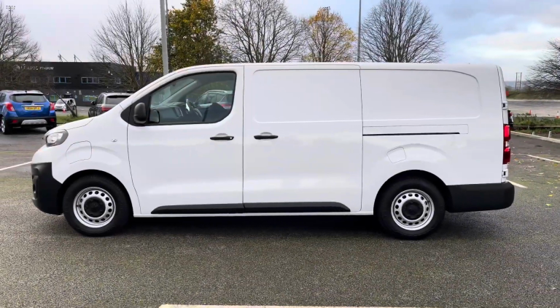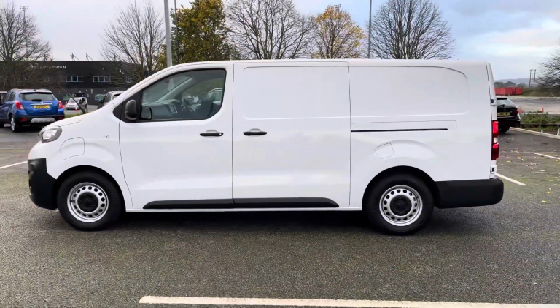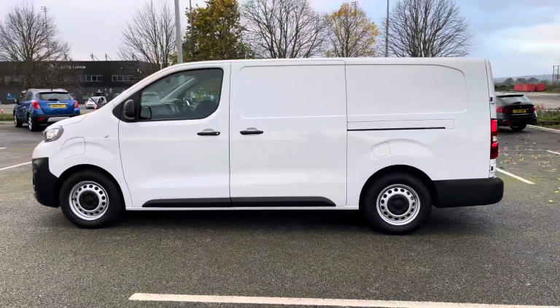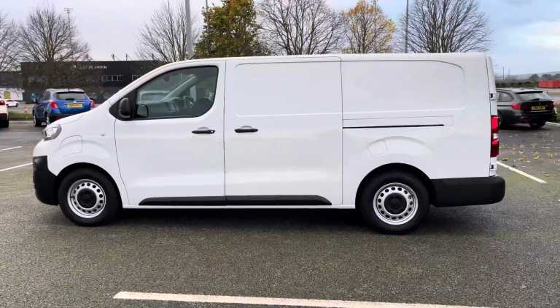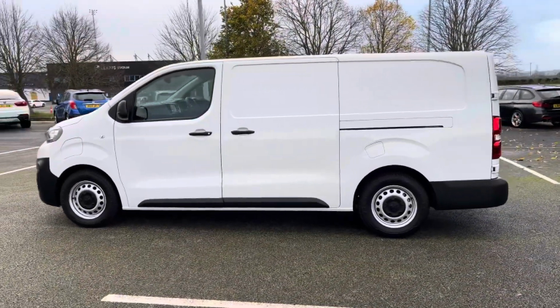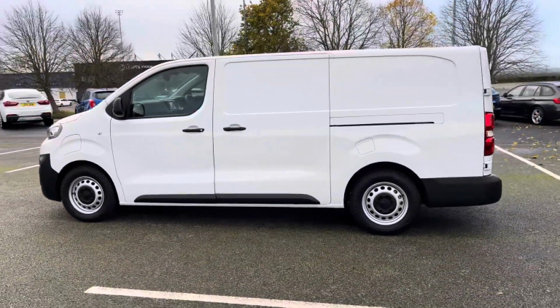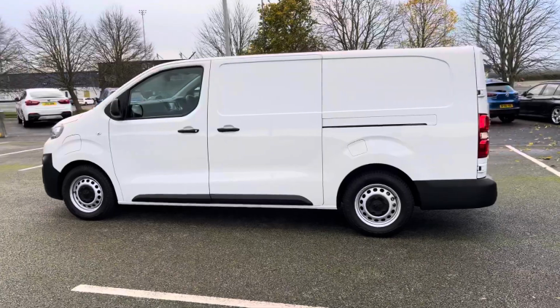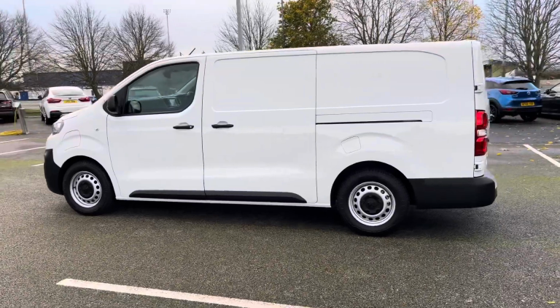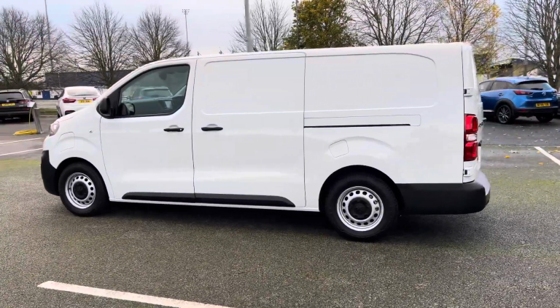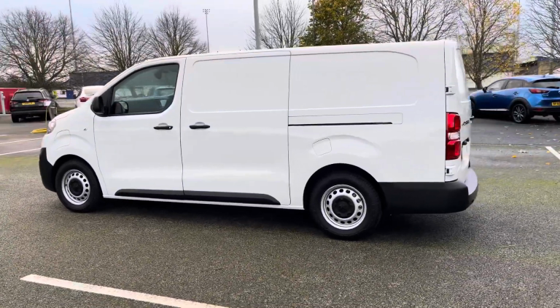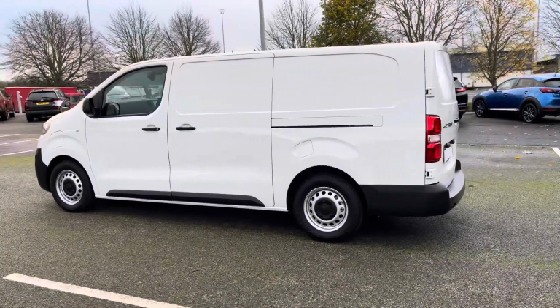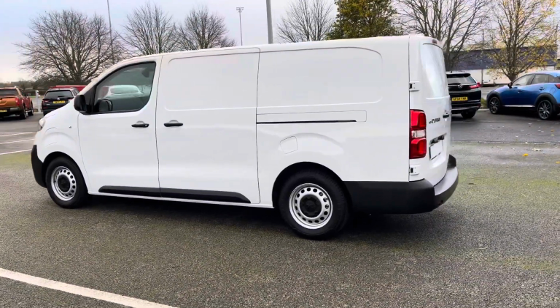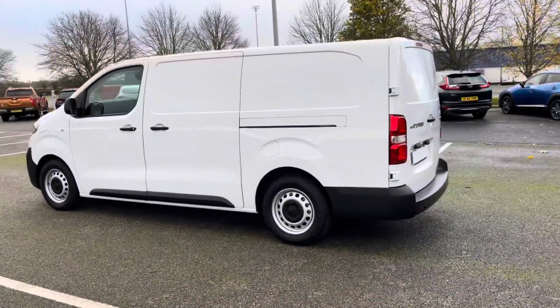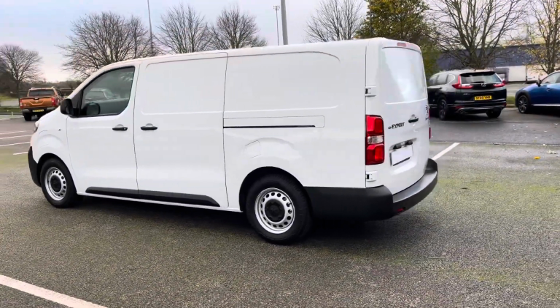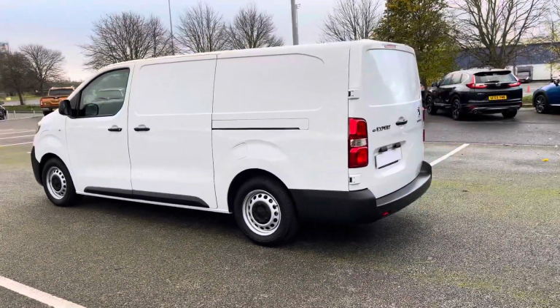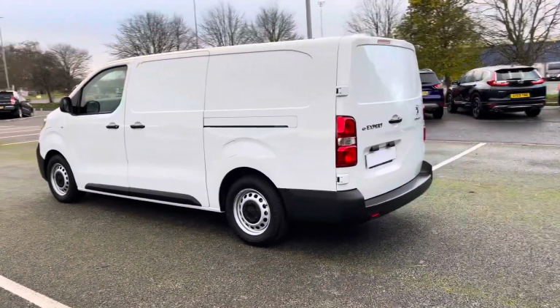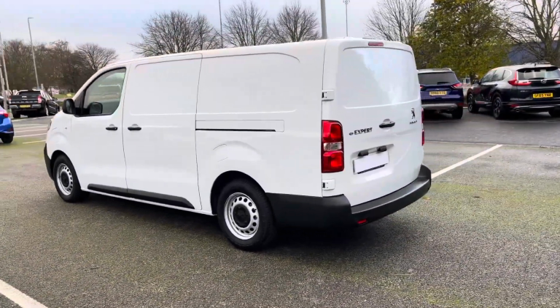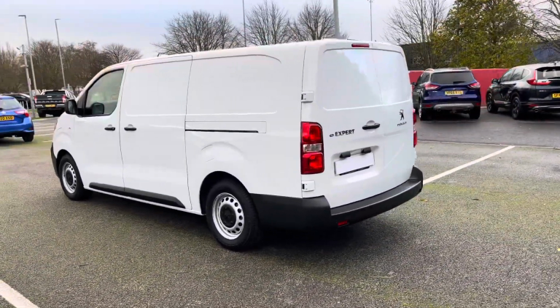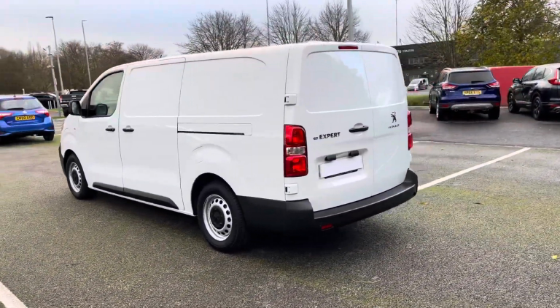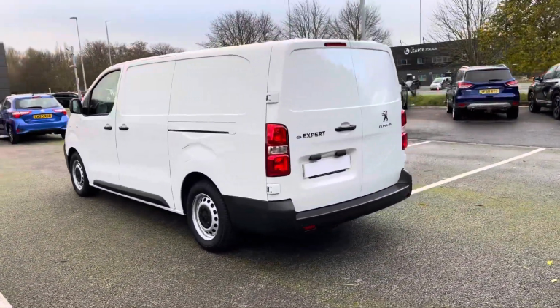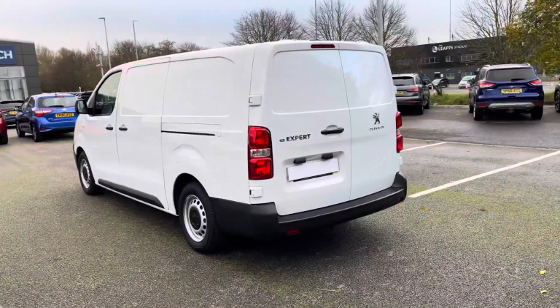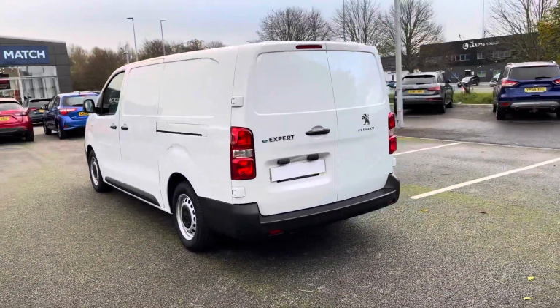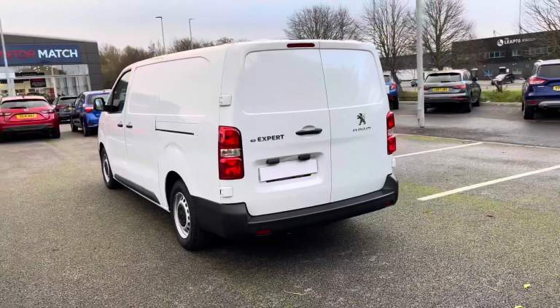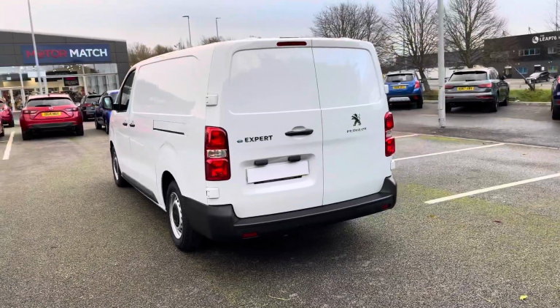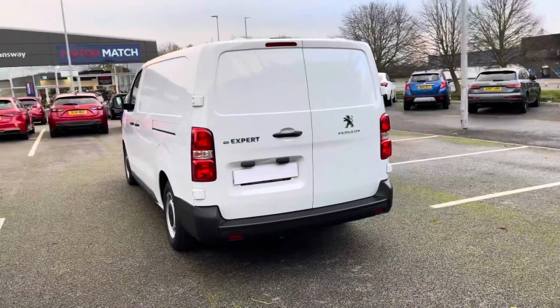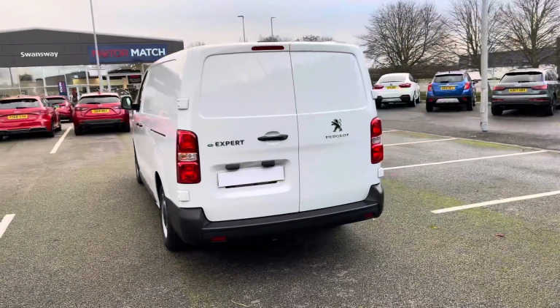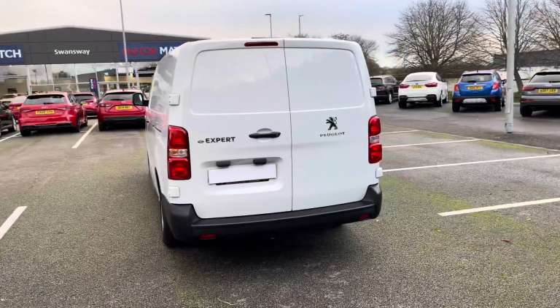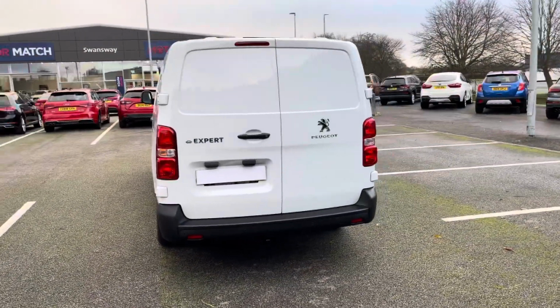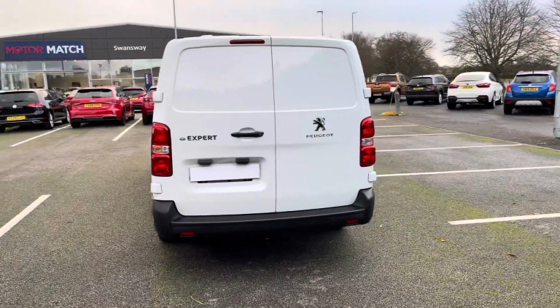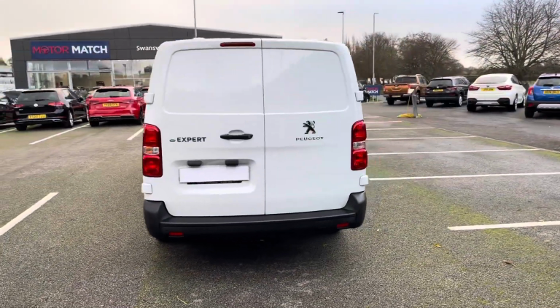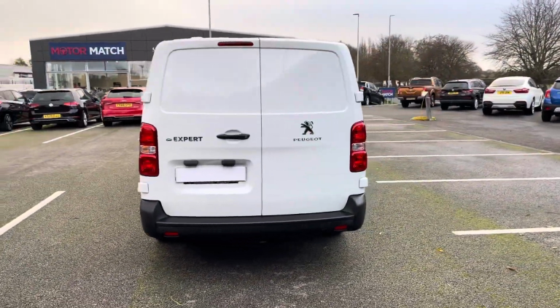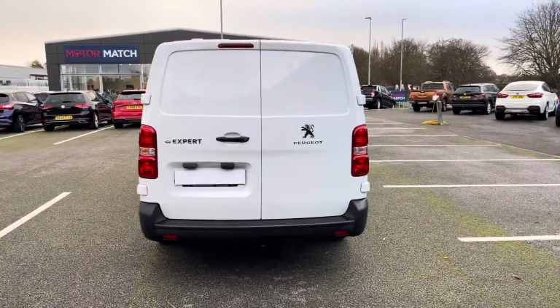This eXpert is finished in bianco white and has side rubbing strips for extra protection. To the rear, we have a high third brake light to help keep you visible to other road users.